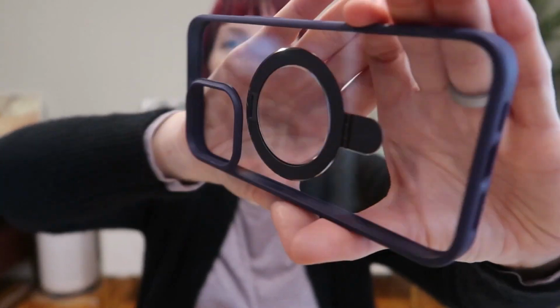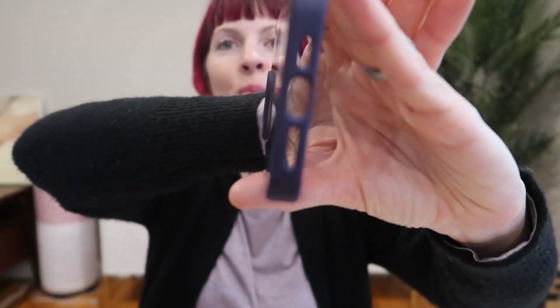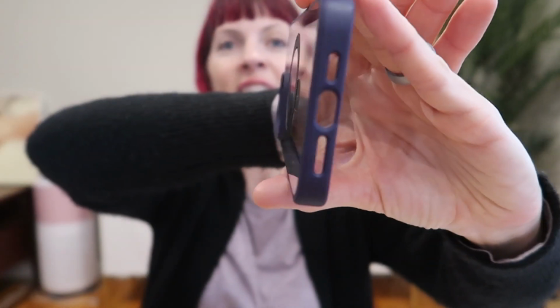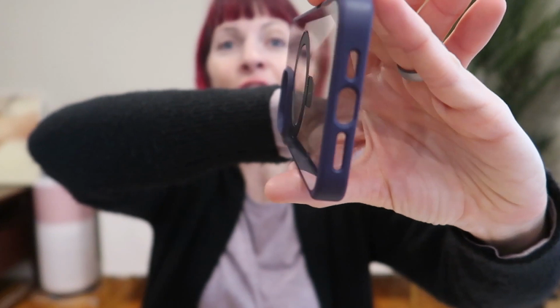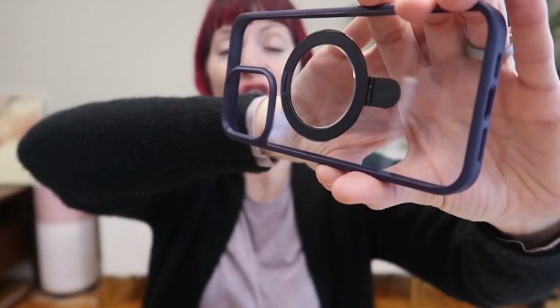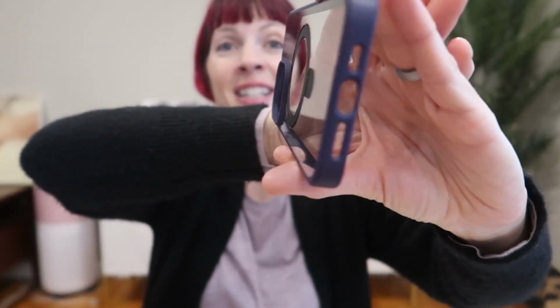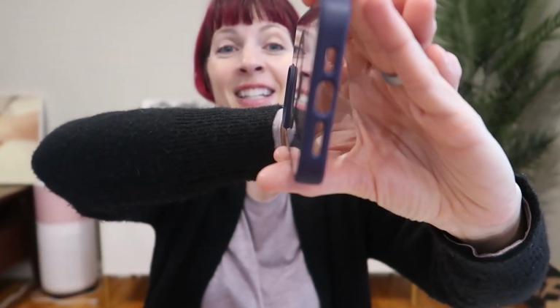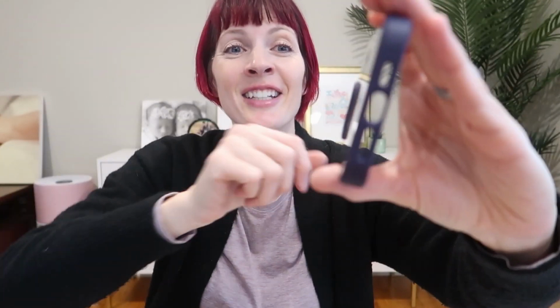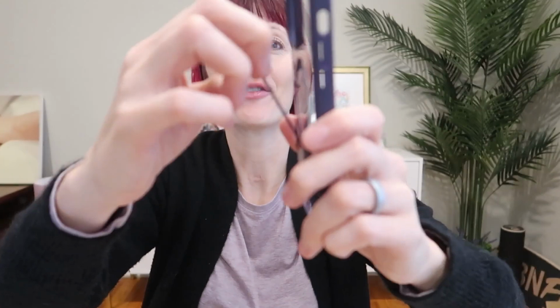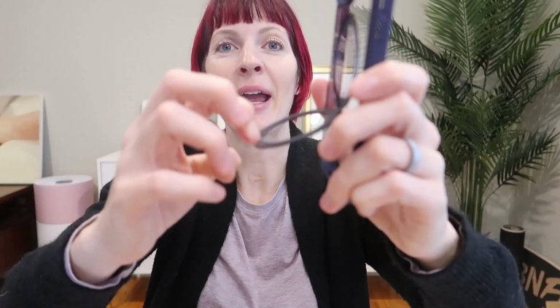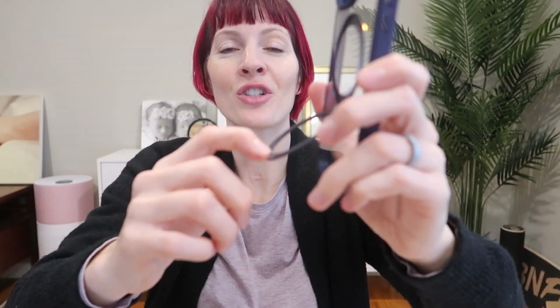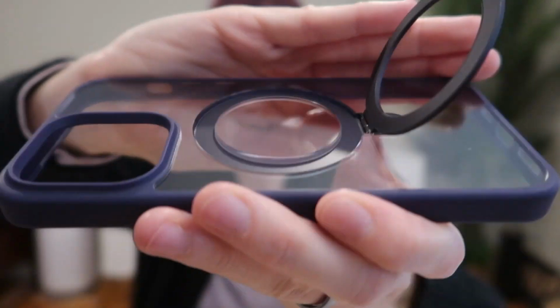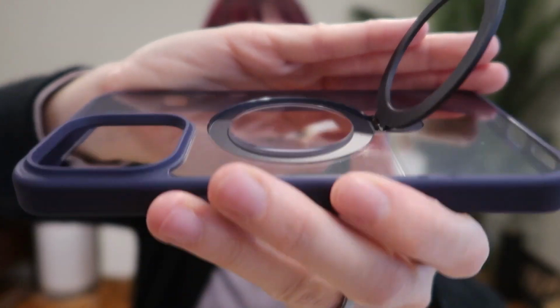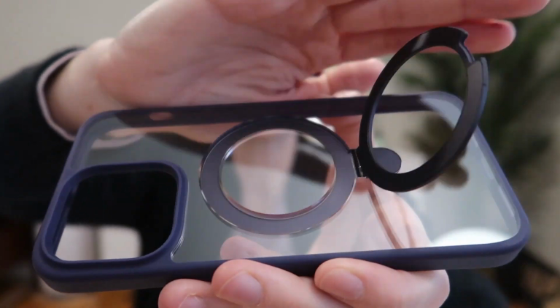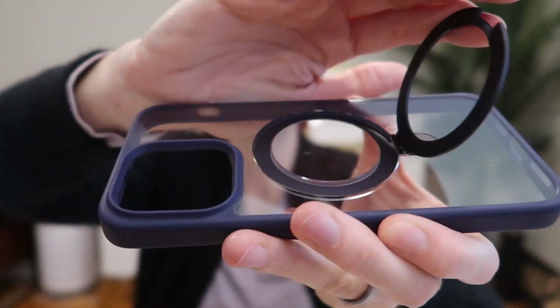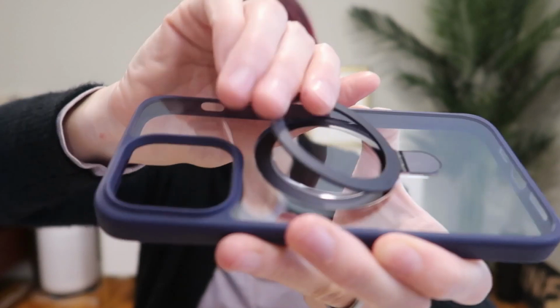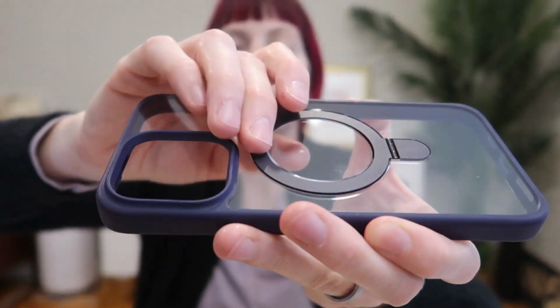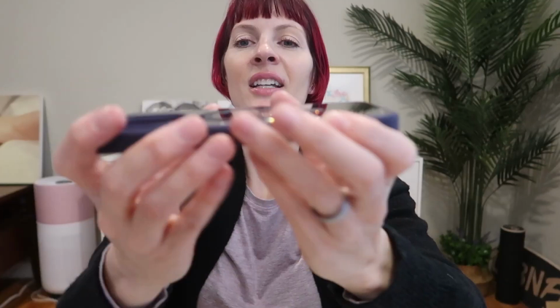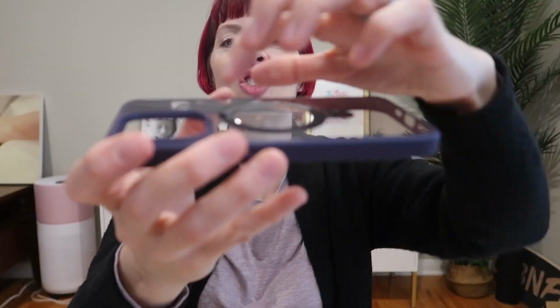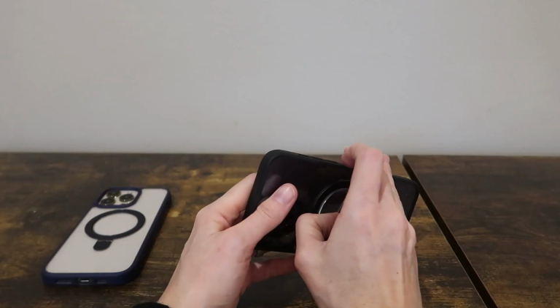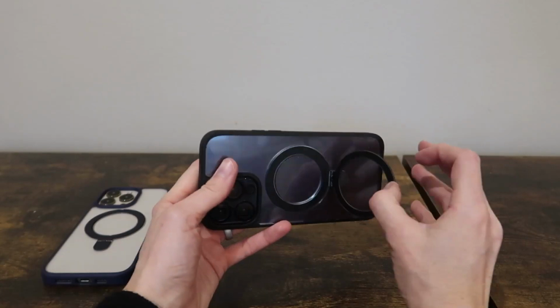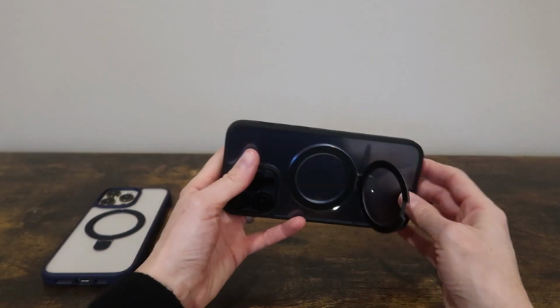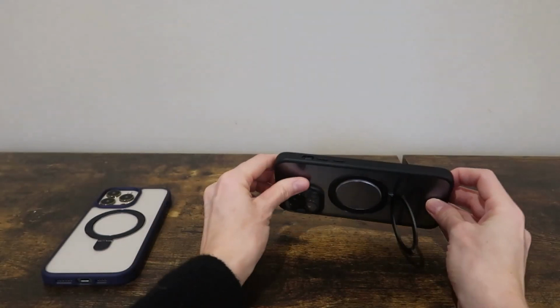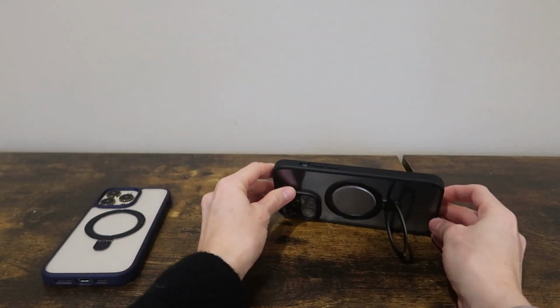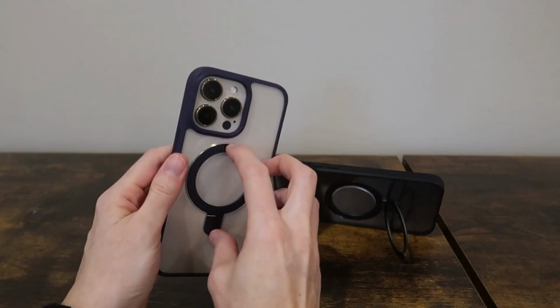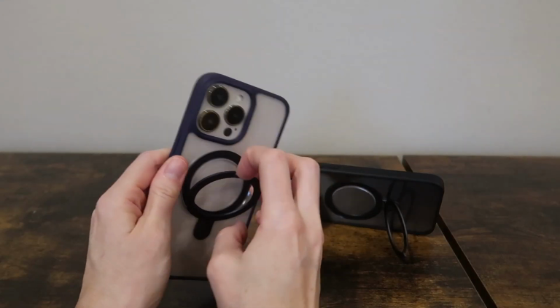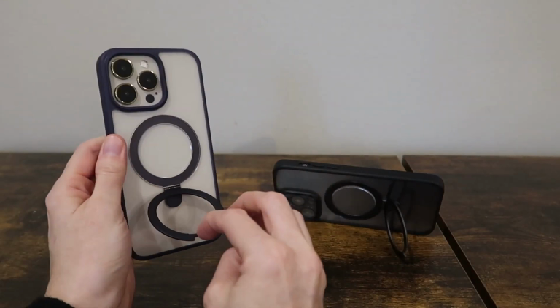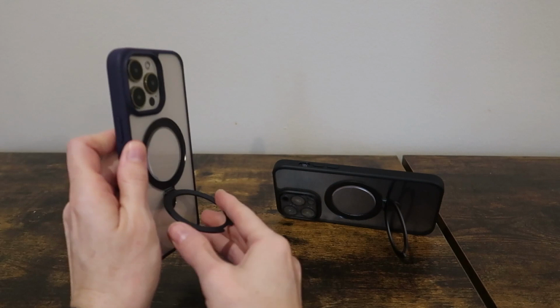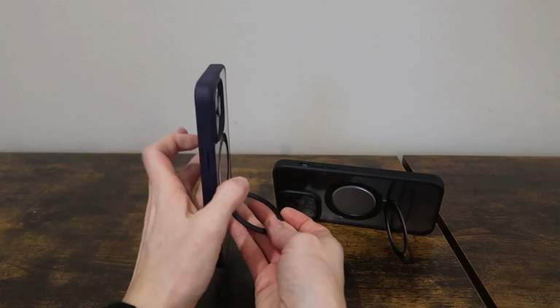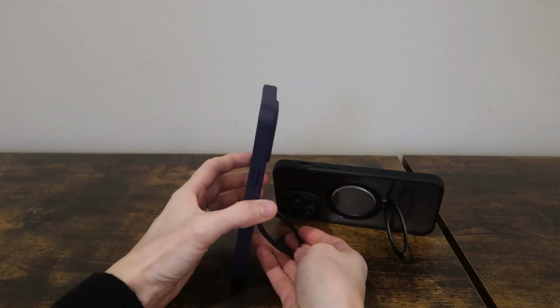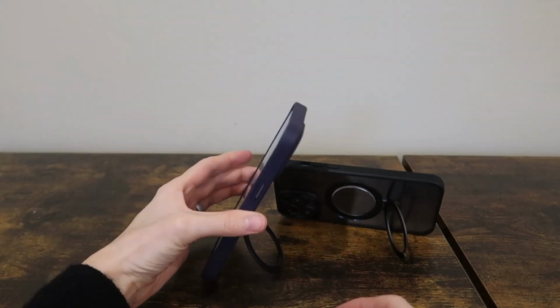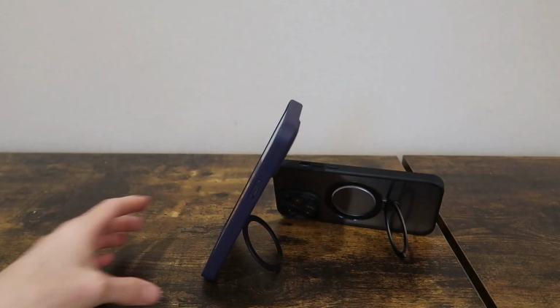It has a completely flush built-in kickstand. It's going to flip out — so nice. It's going to adjust from 40 to 120 degrees, great for vertical or horizontal usage.